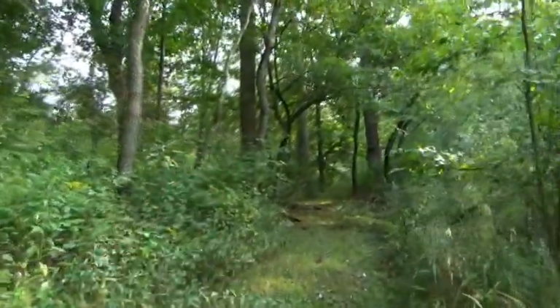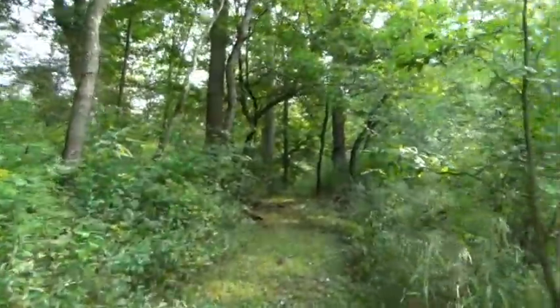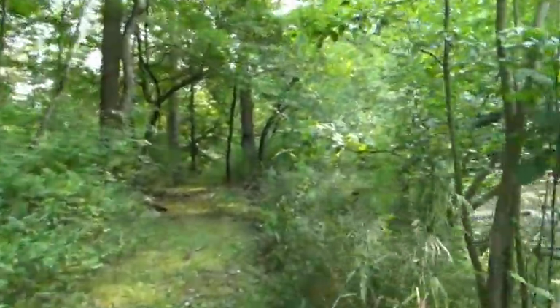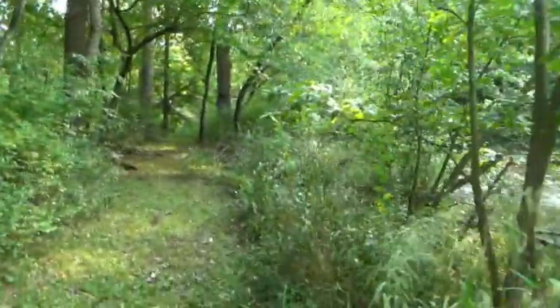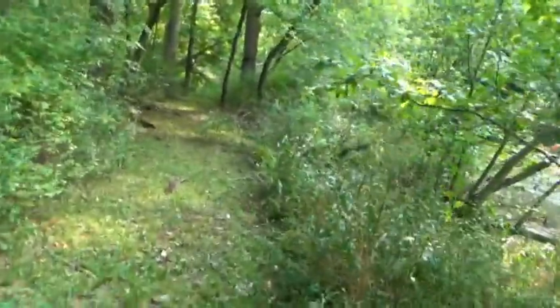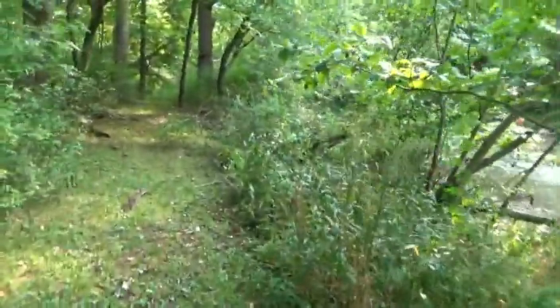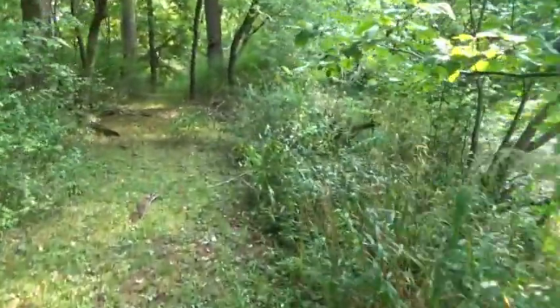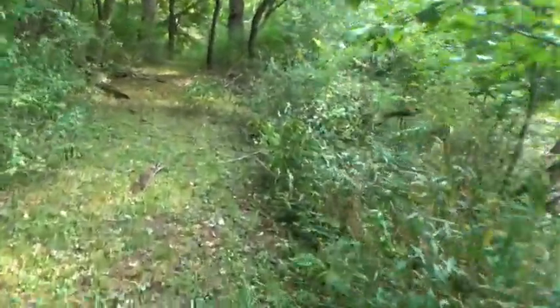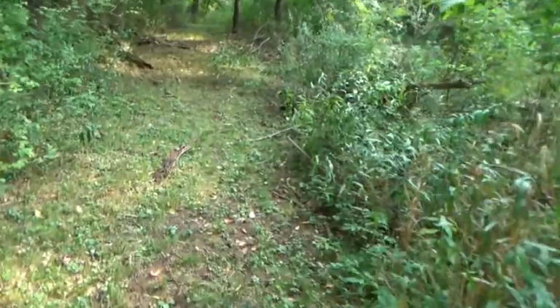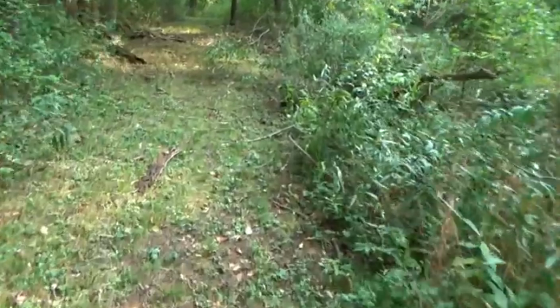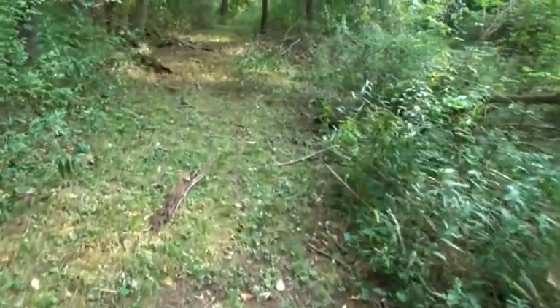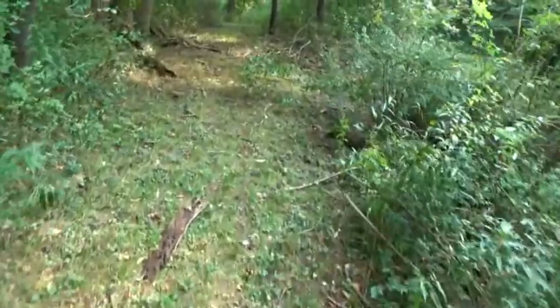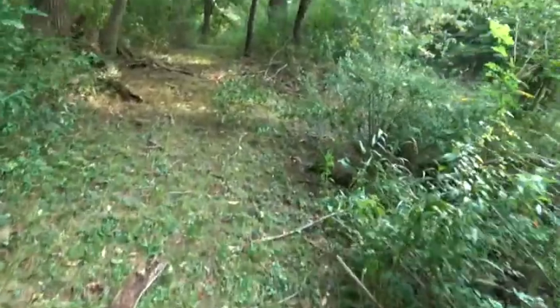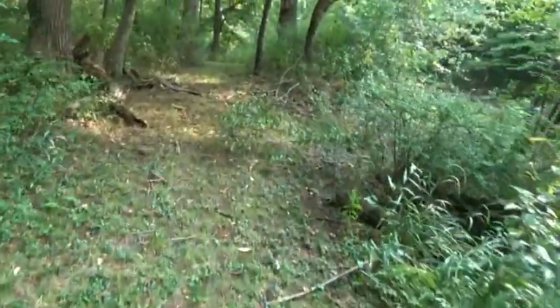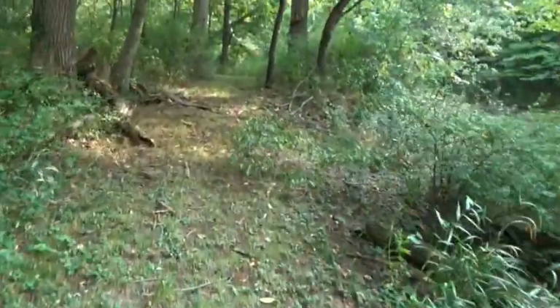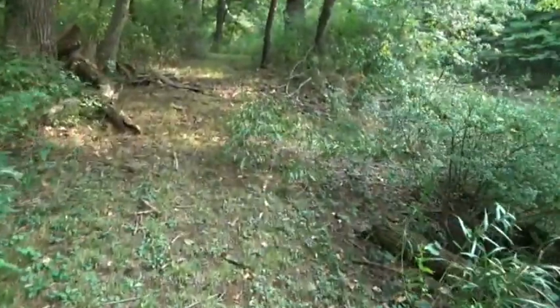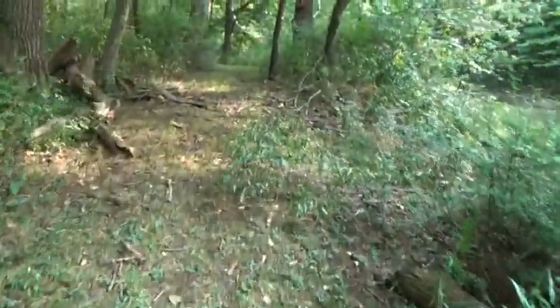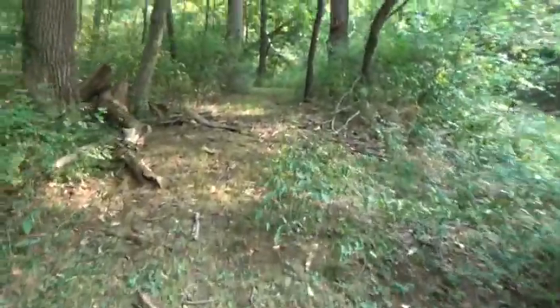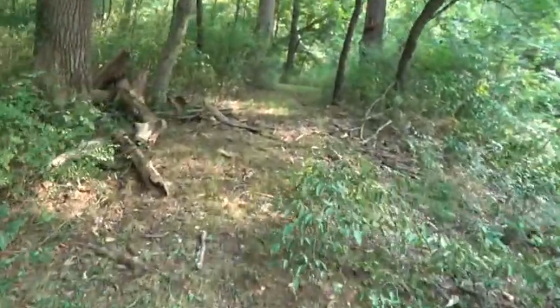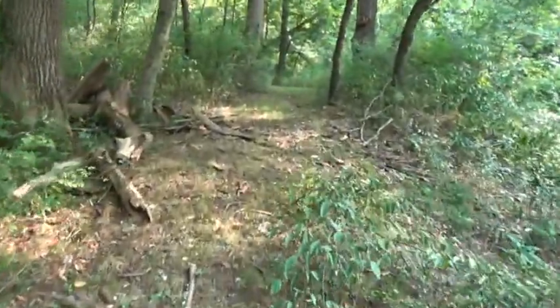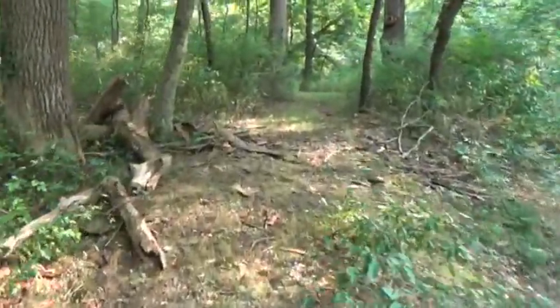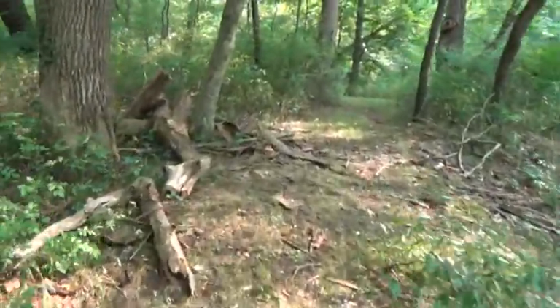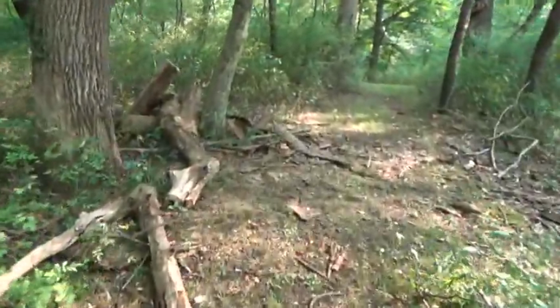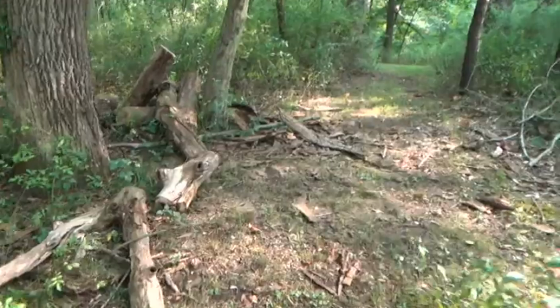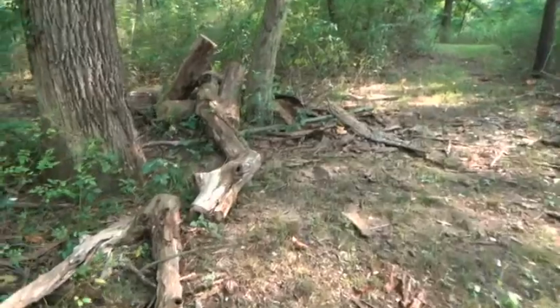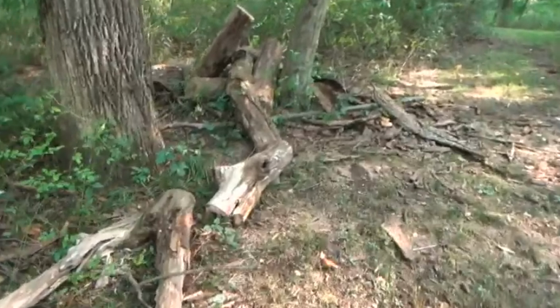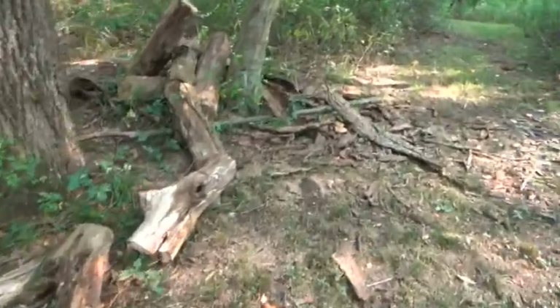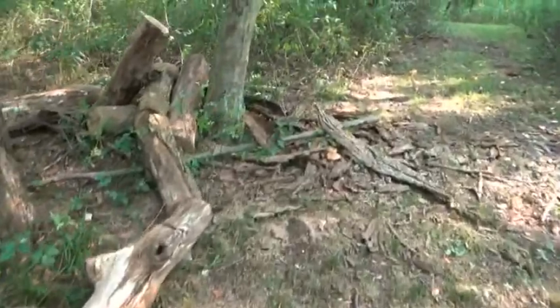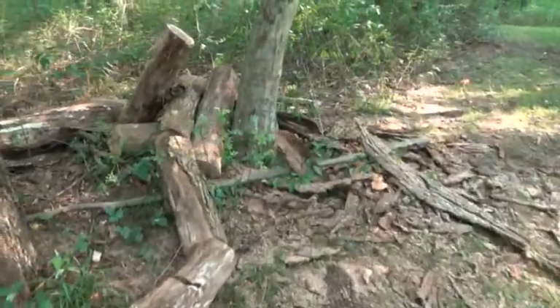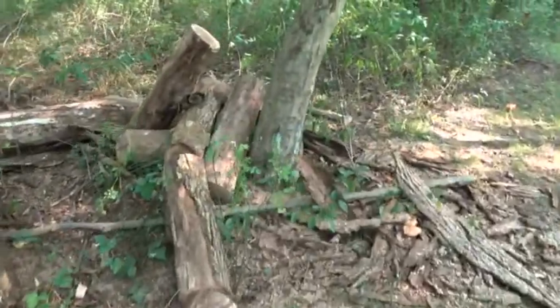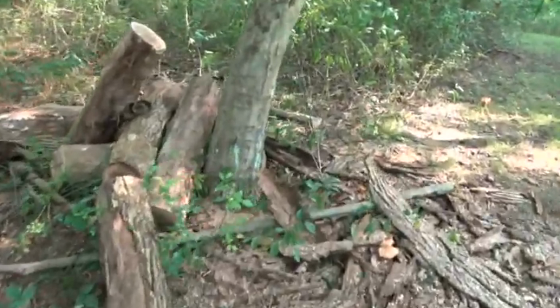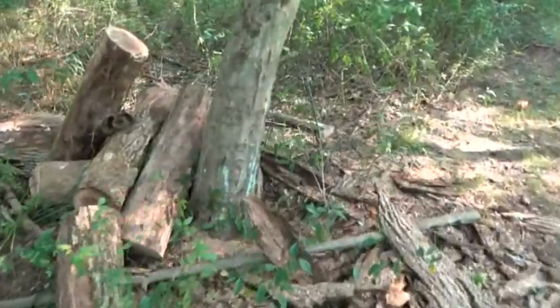I want to clean up these branches. The reason I want to do this is this all floods down here. There's the pile of logs right there.